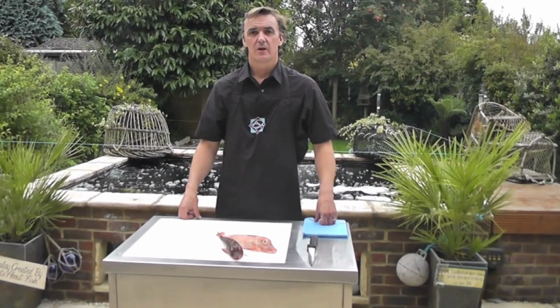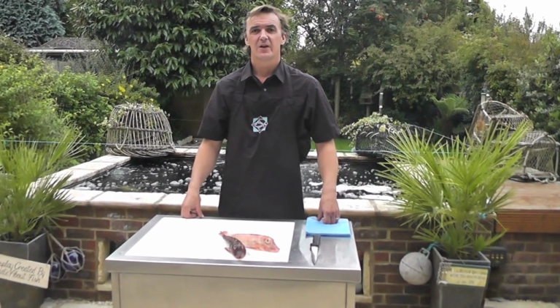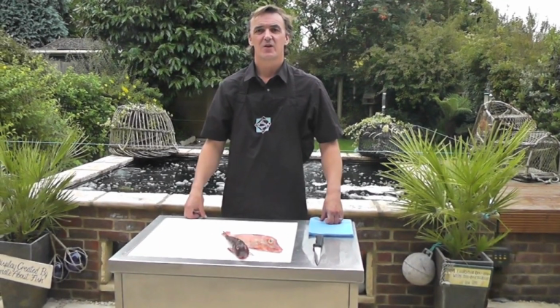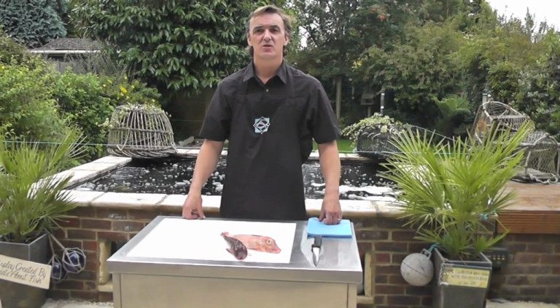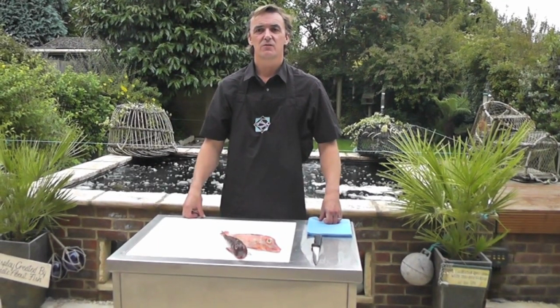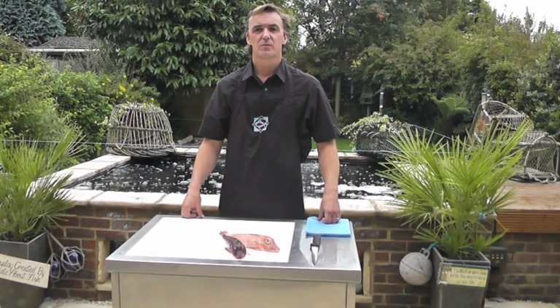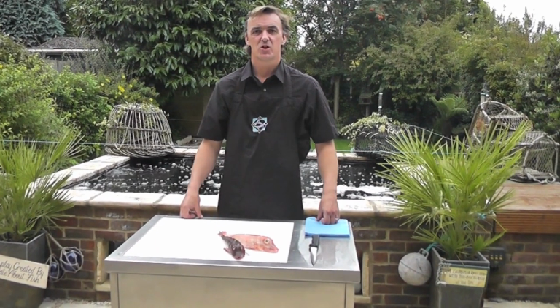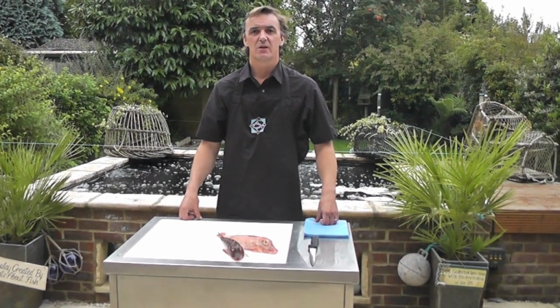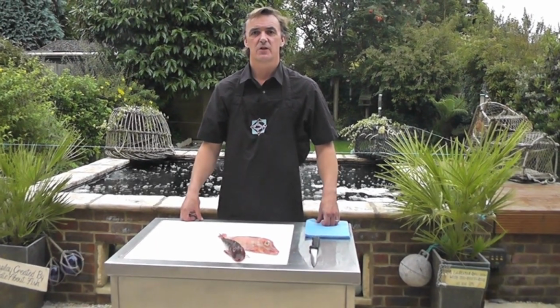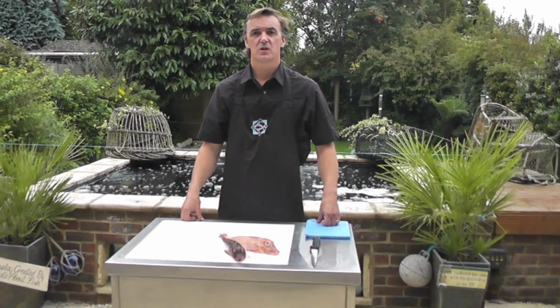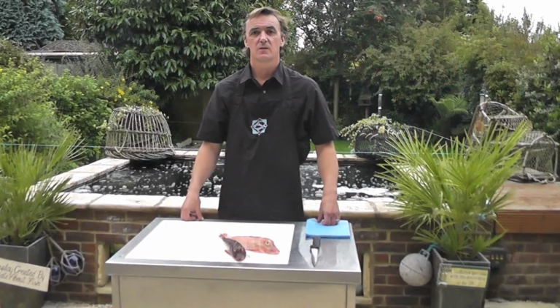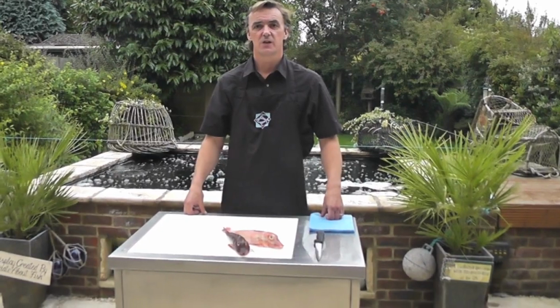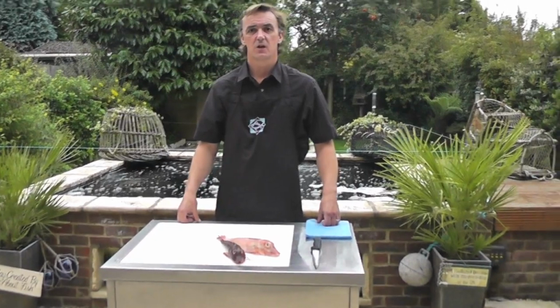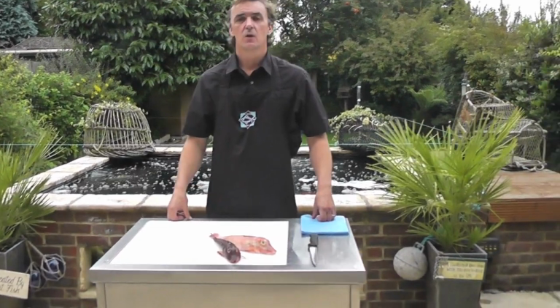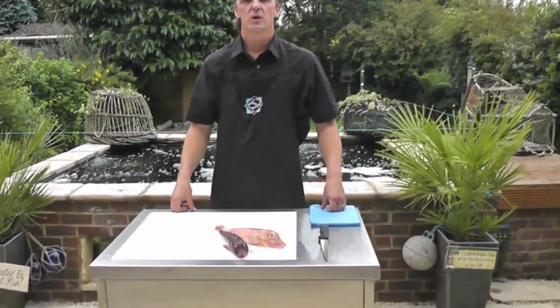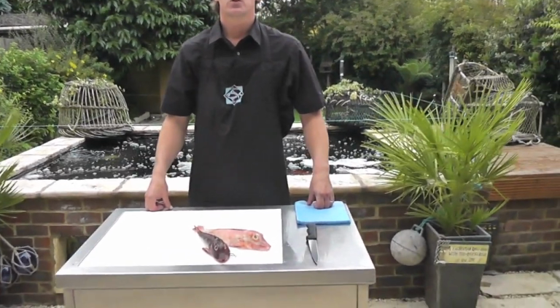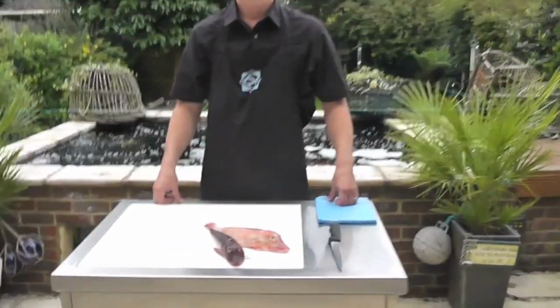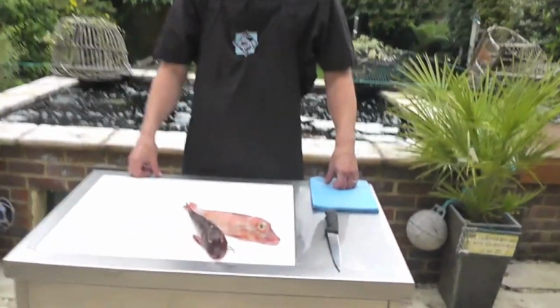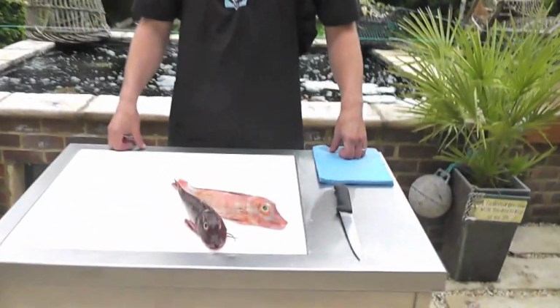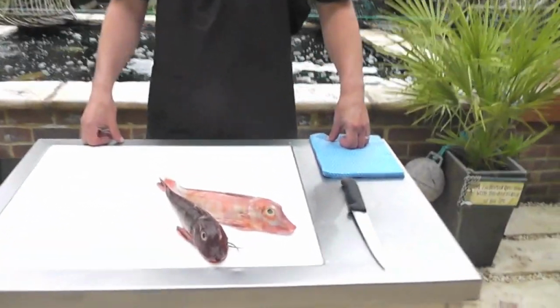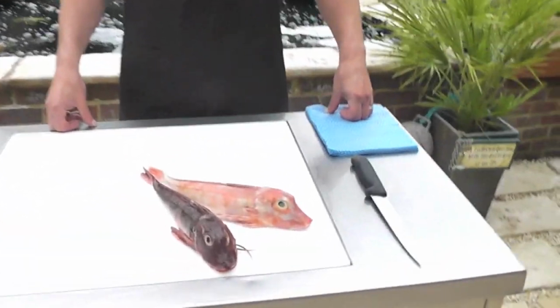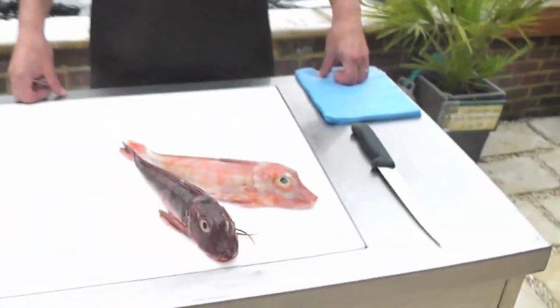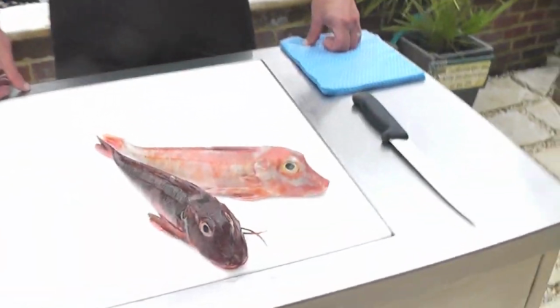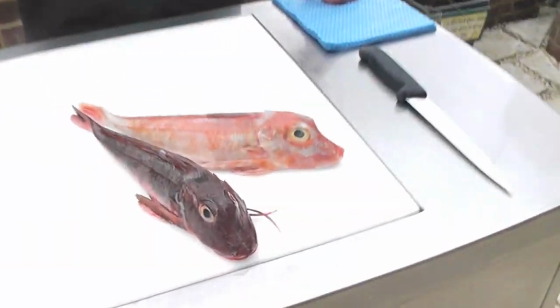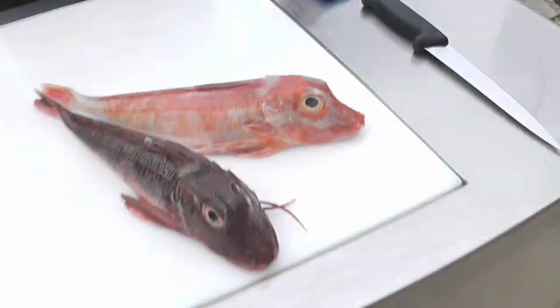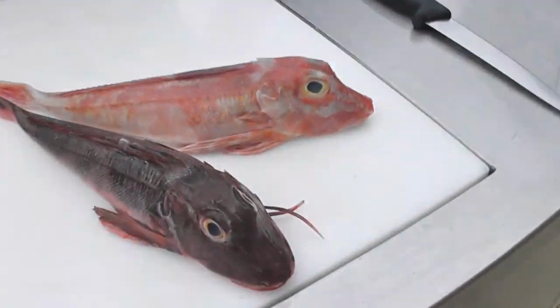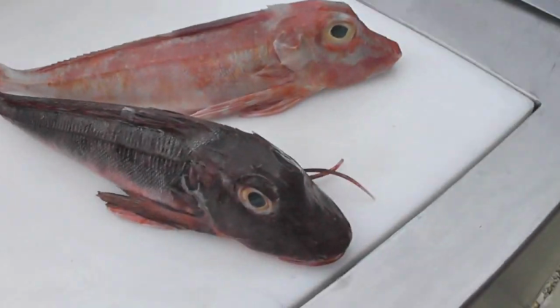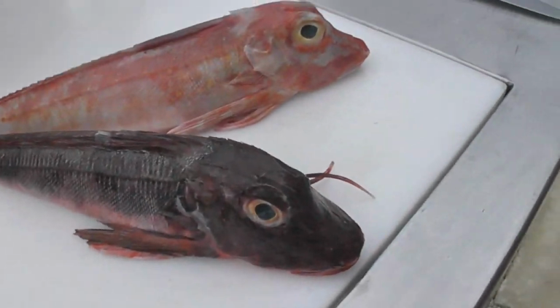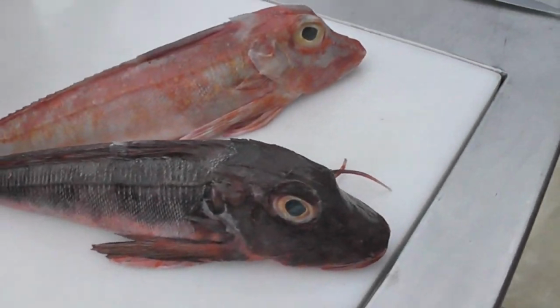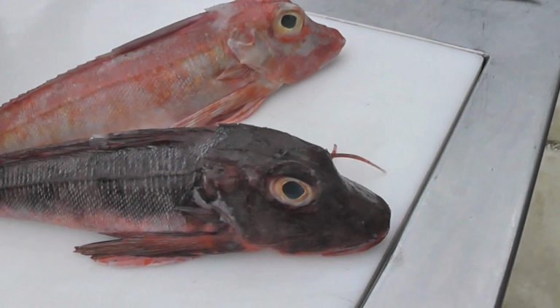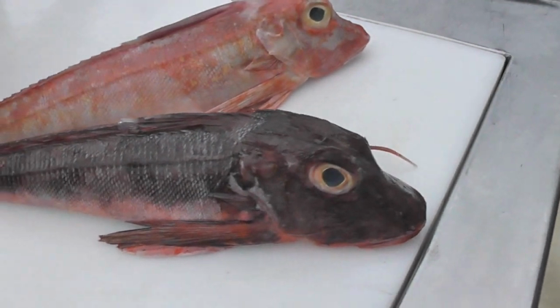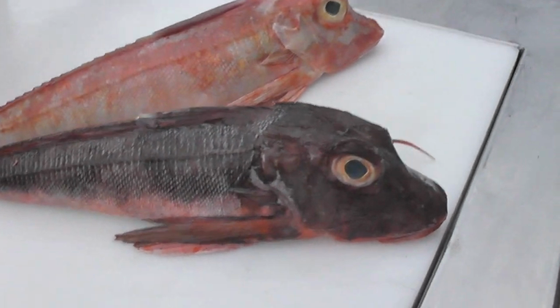Hi, I'm Duncan. I'm passionate about fish. In this video, we're going to show you how to produce some simple single fillets from red gurnards.